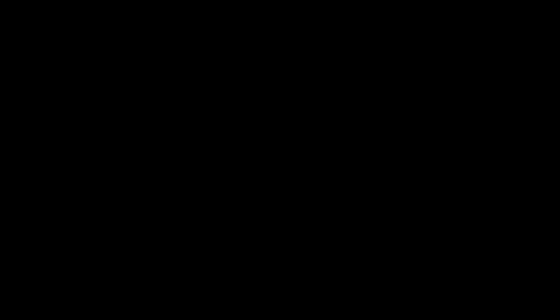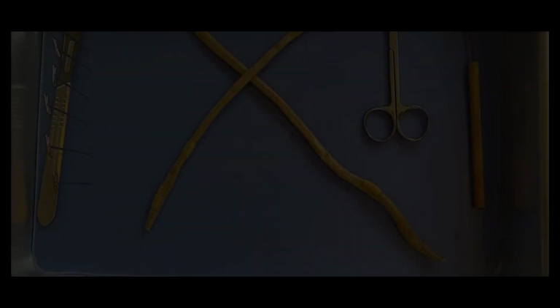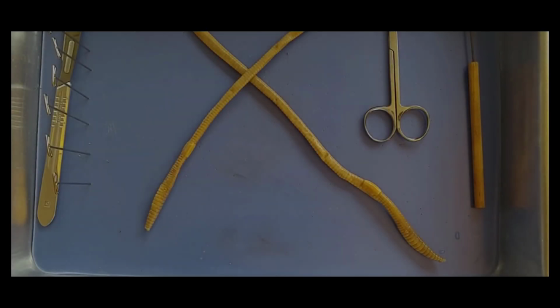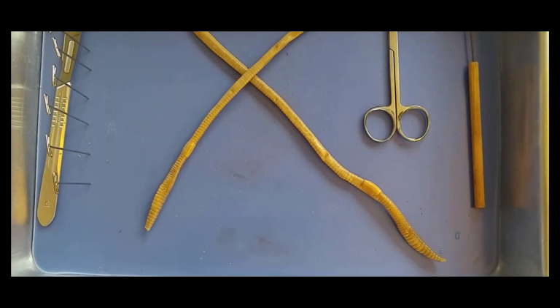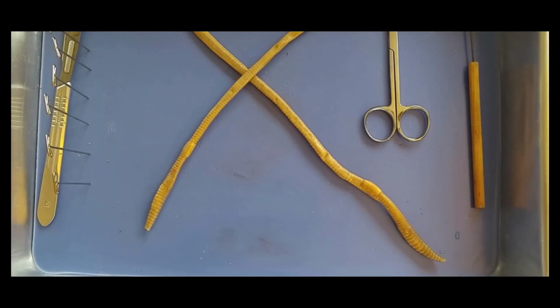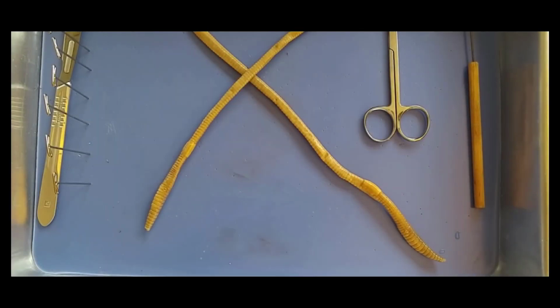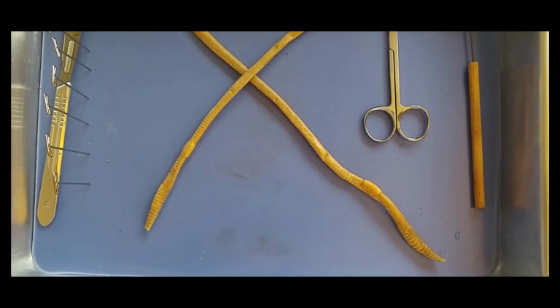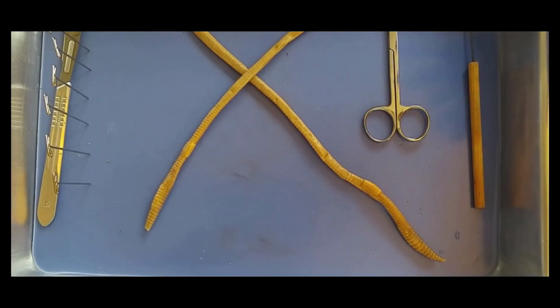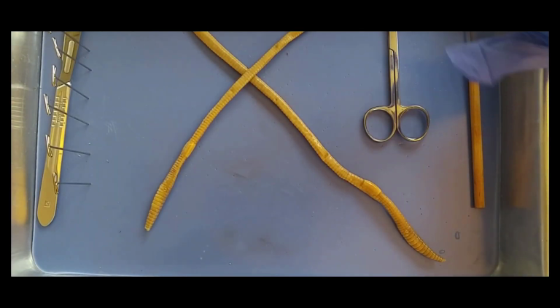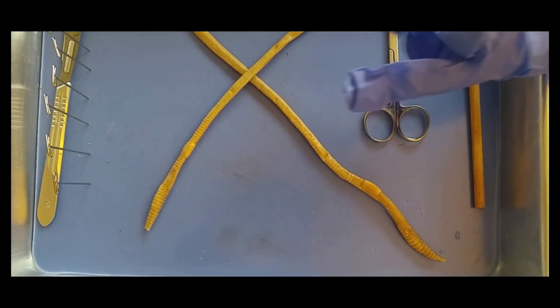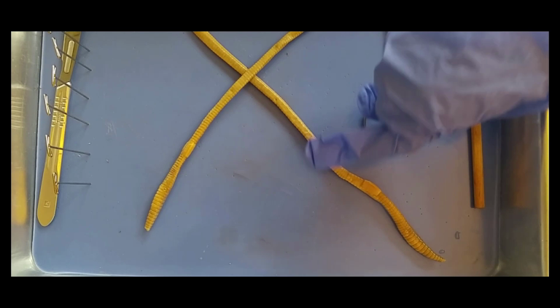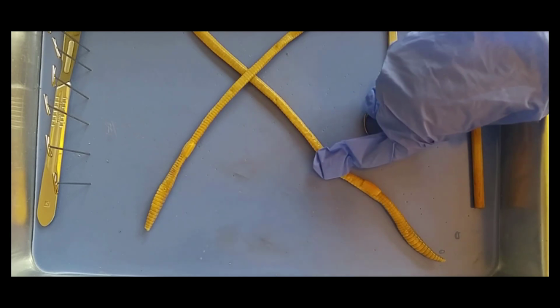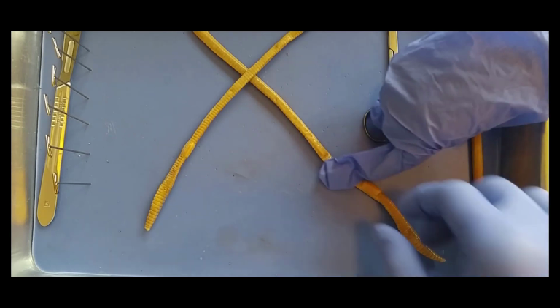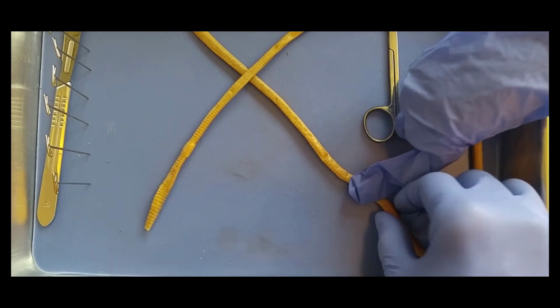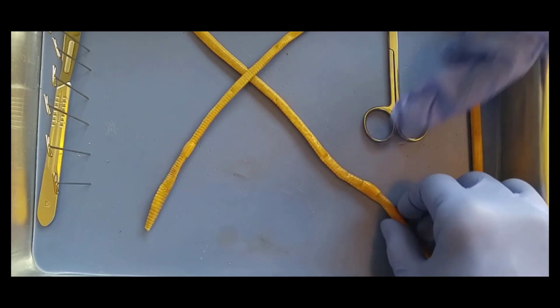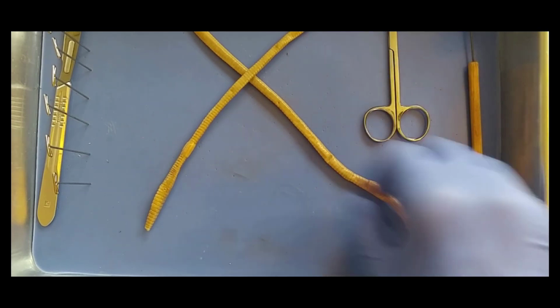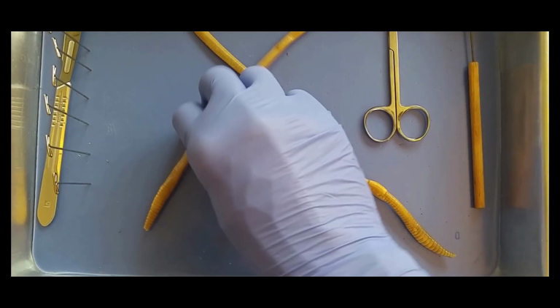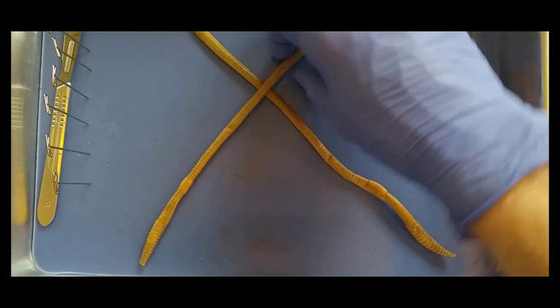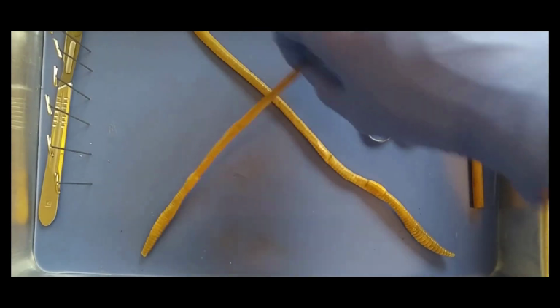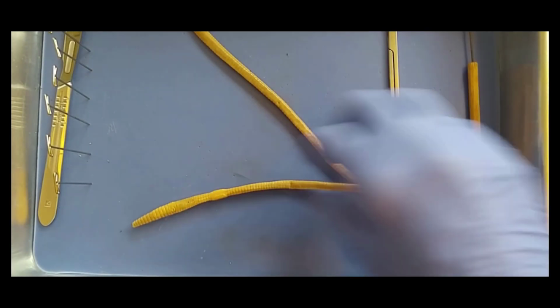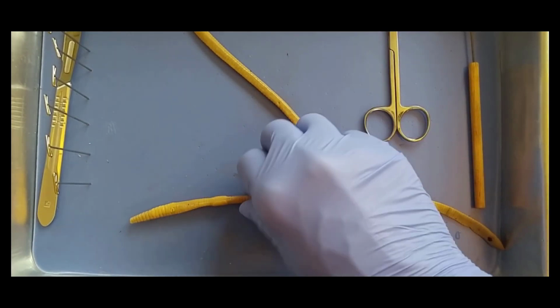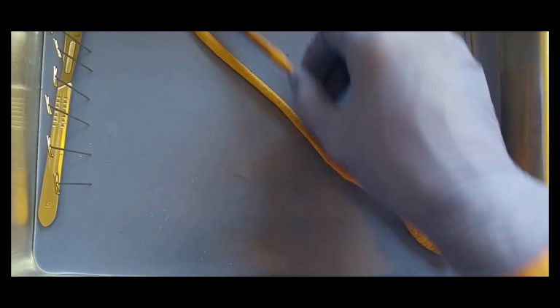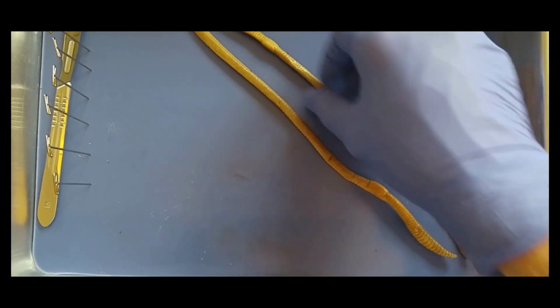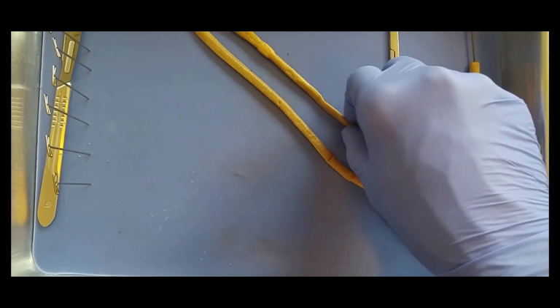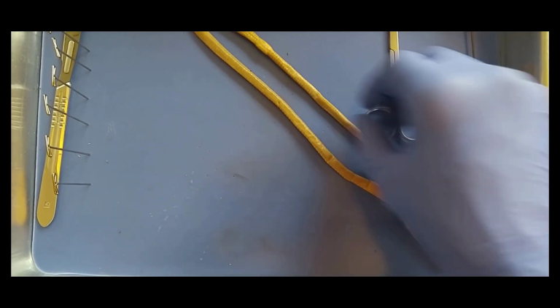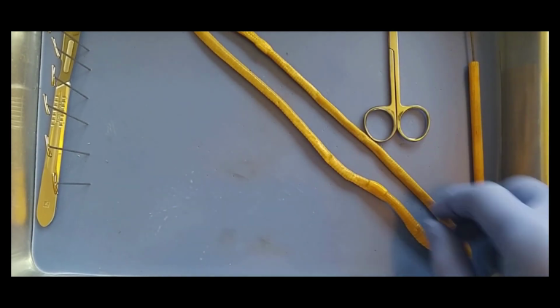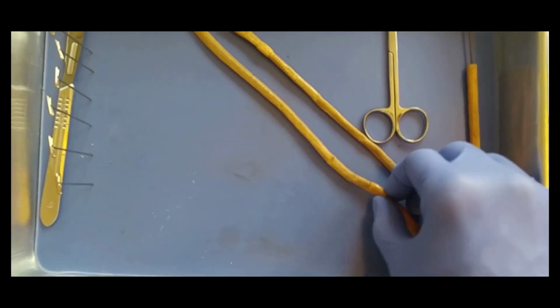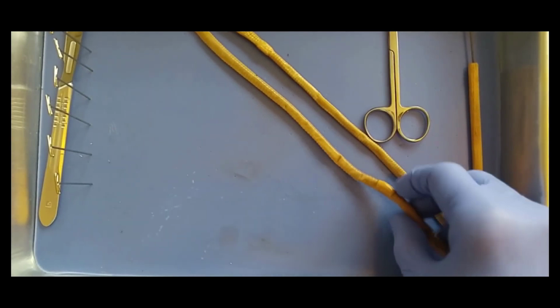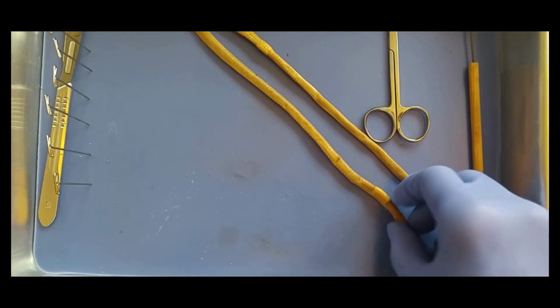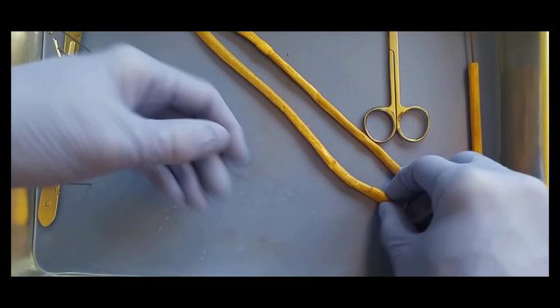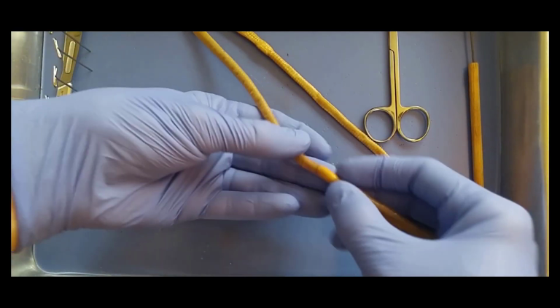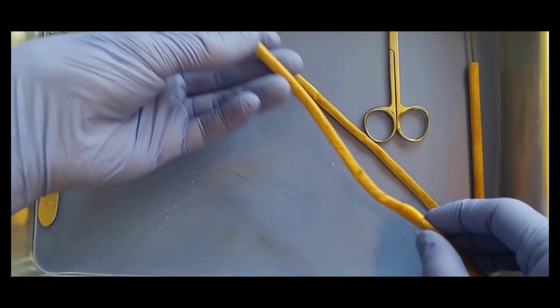Good afternoon. We will be dissecting a soil worm today, Phylum Annelida. What we have here are two giant nightcrawlers — called nightcrawlers because they often come out at night — and they are pretty large worms.